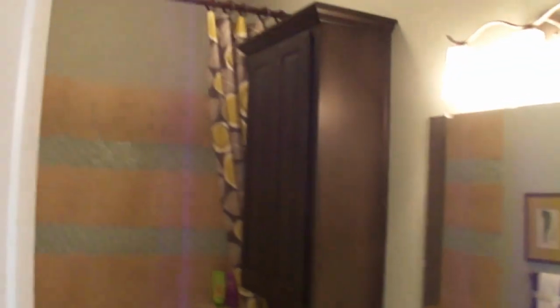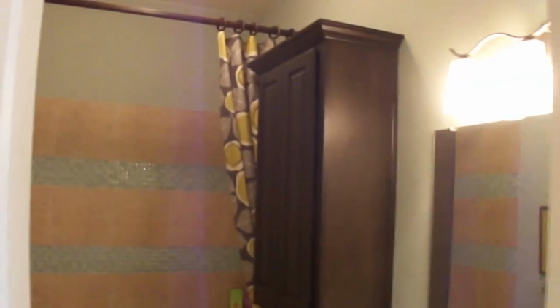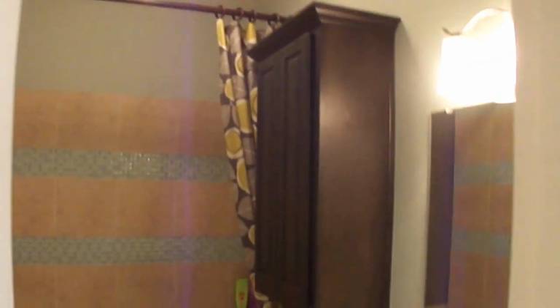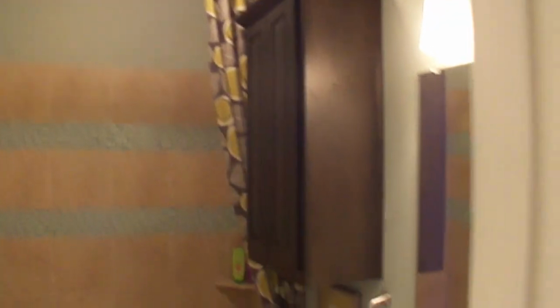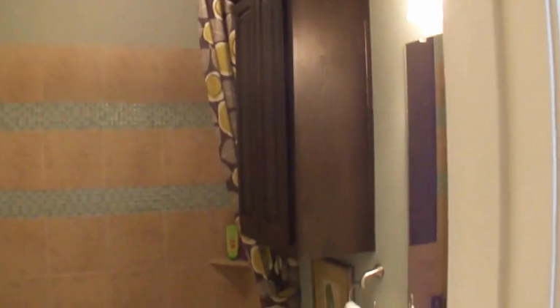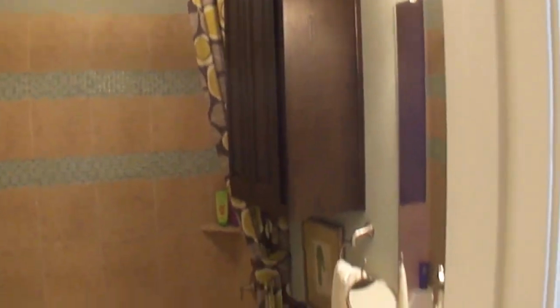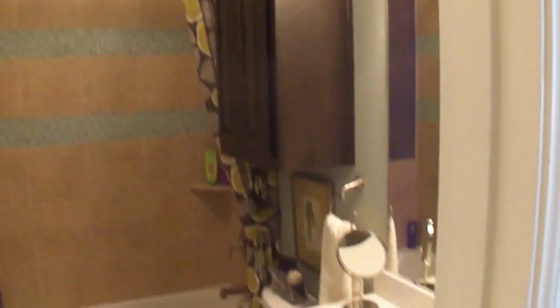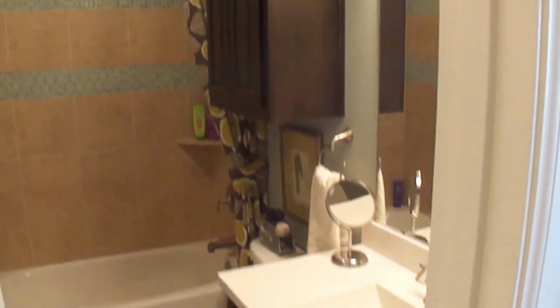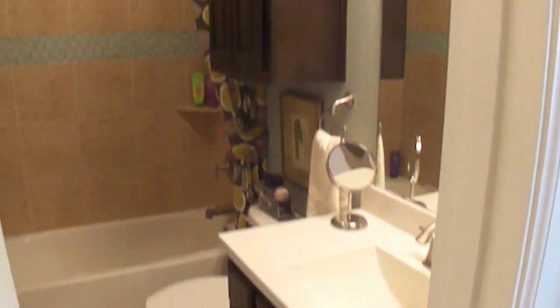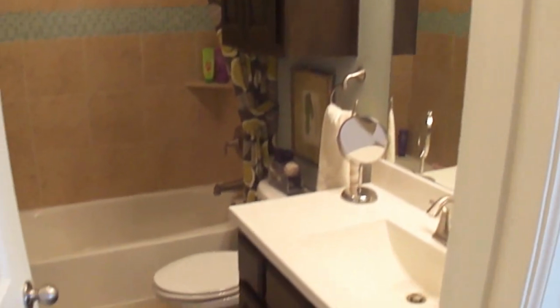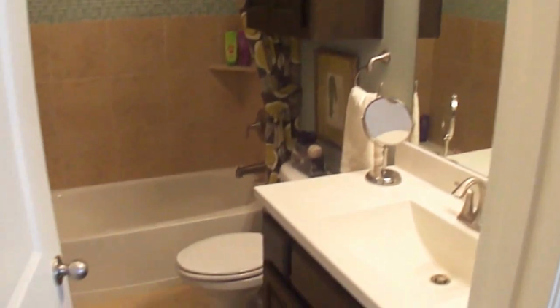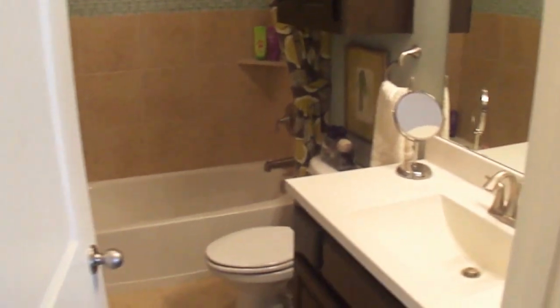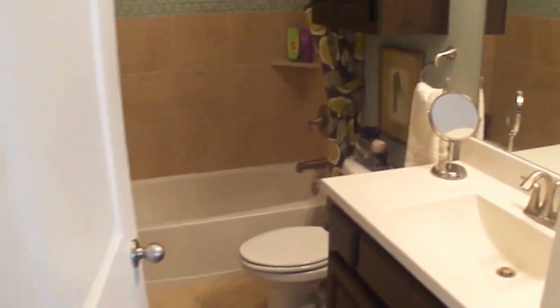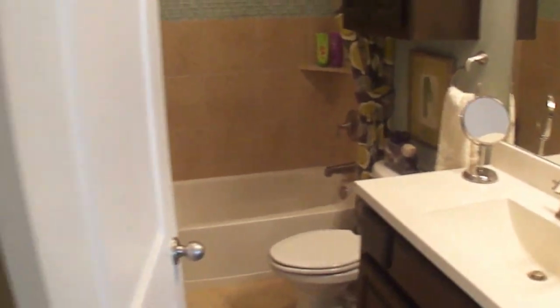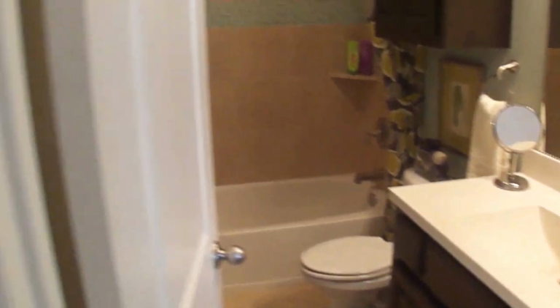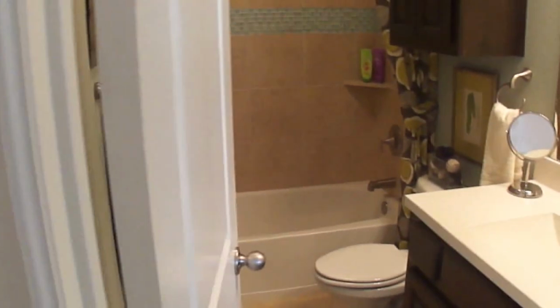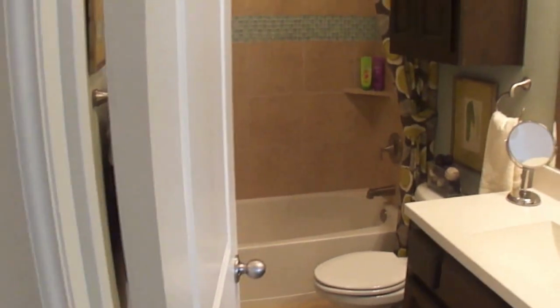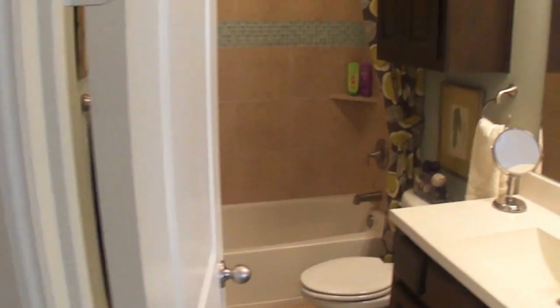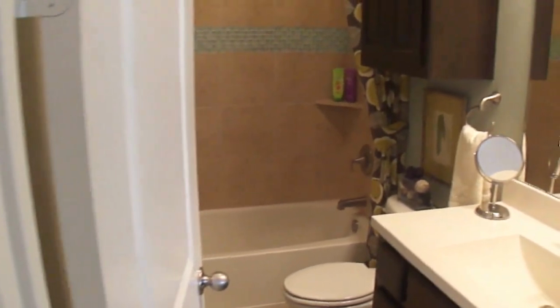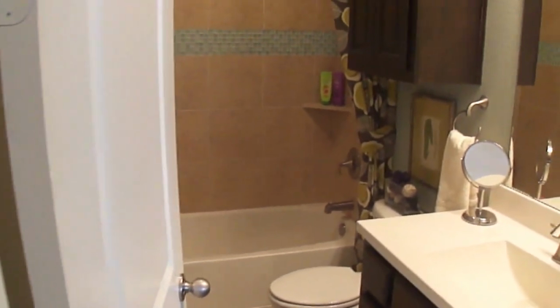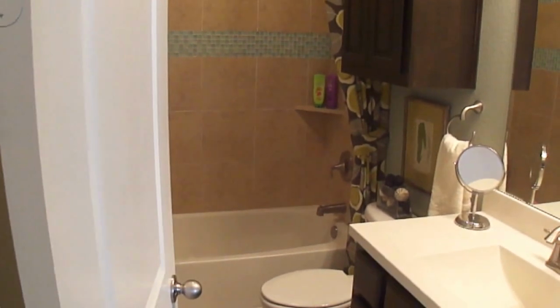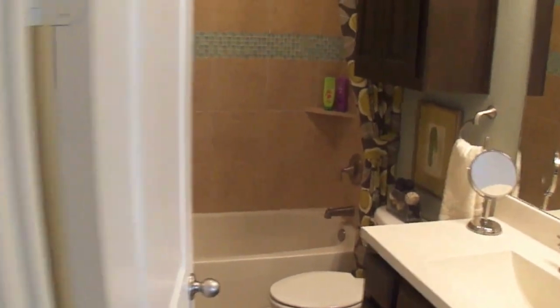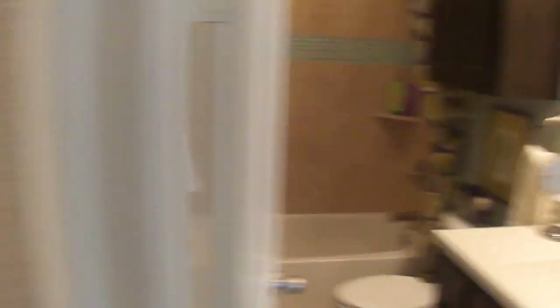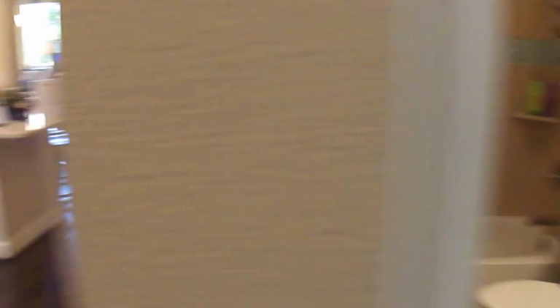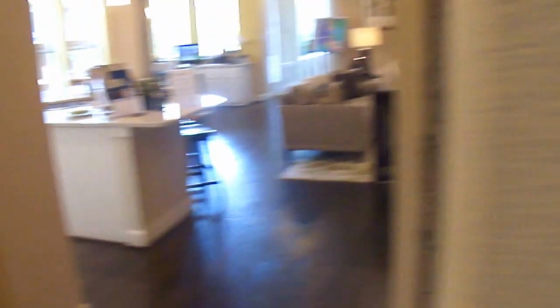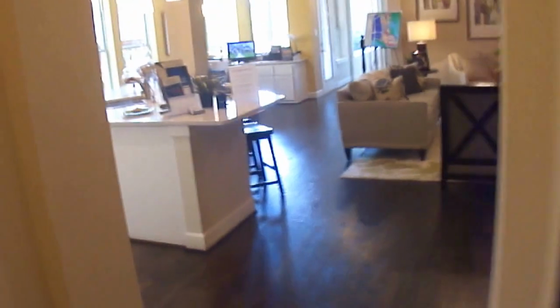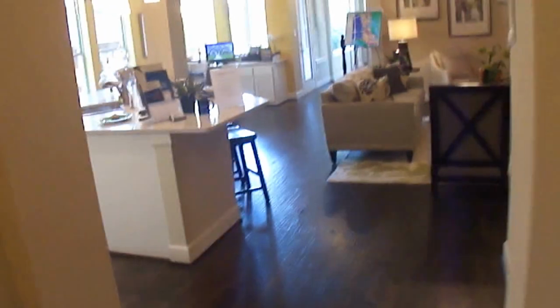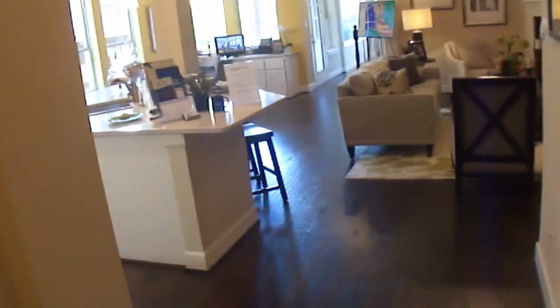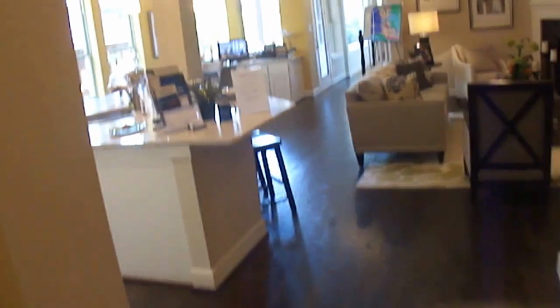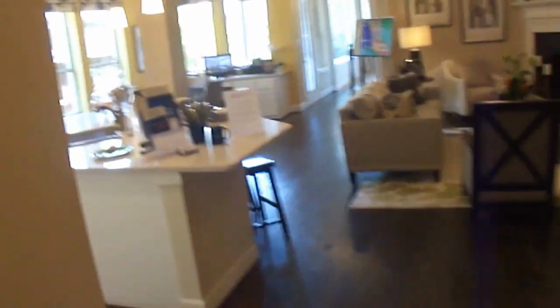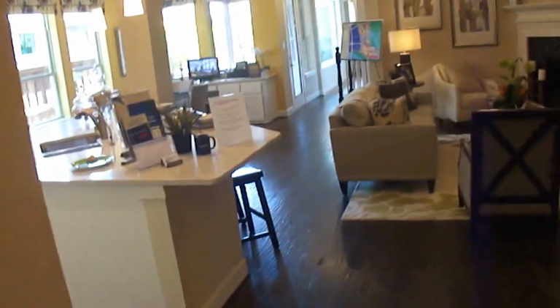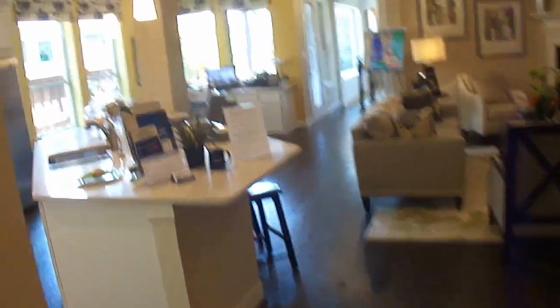Notice the high ceilings. This is also the bathroom for all the guests in the home.